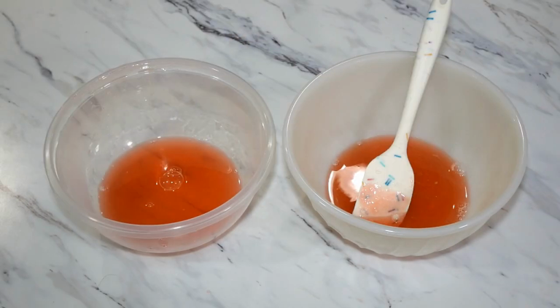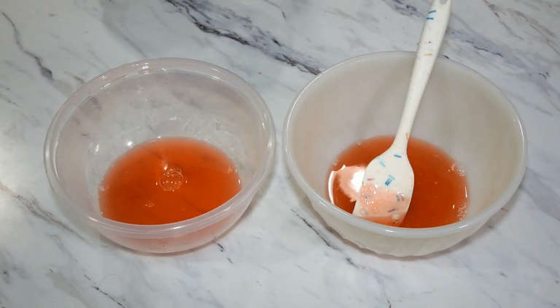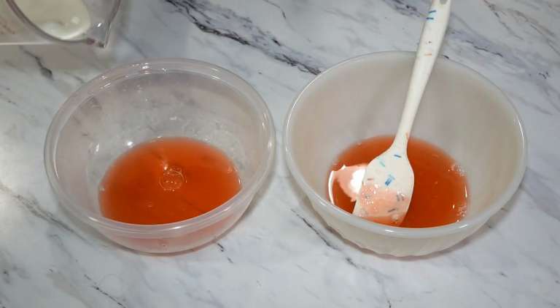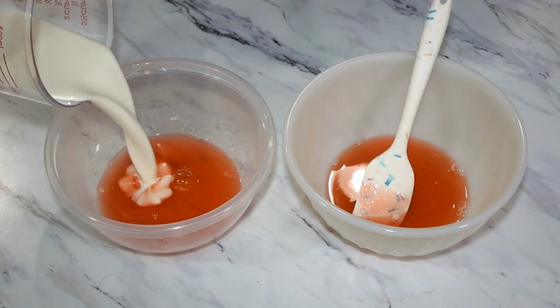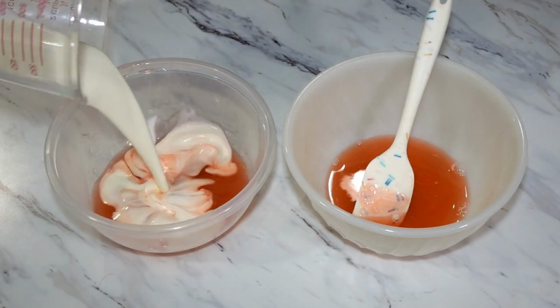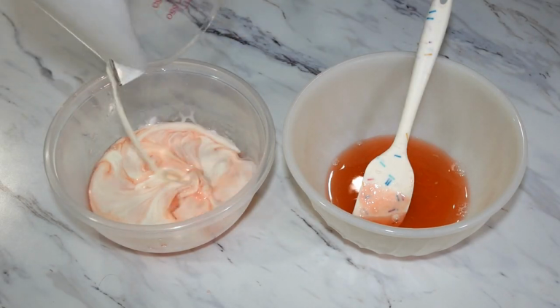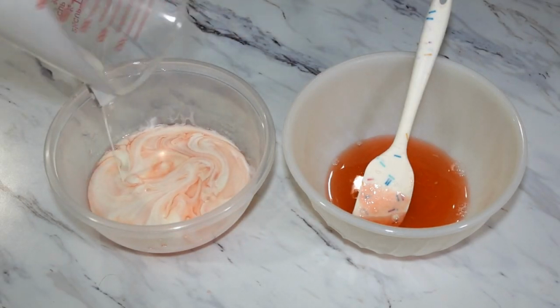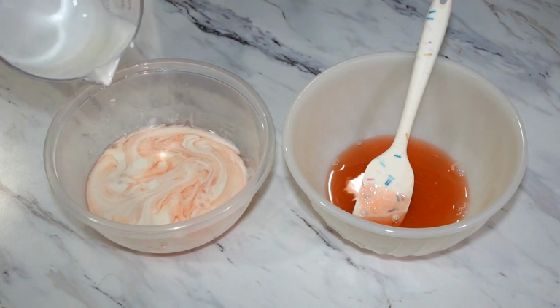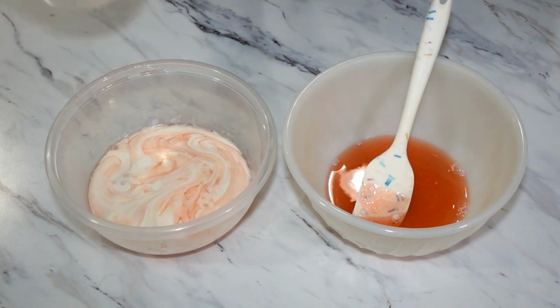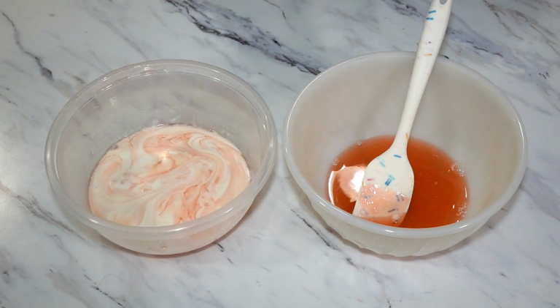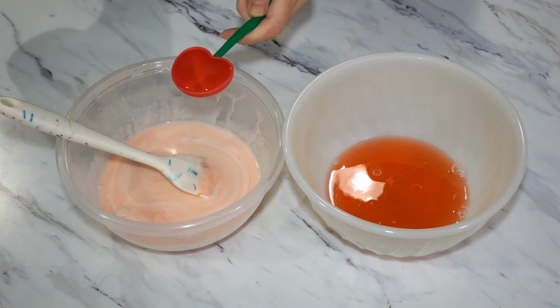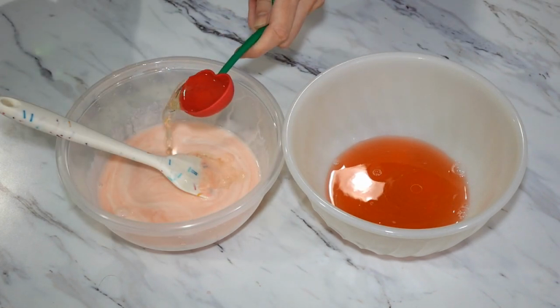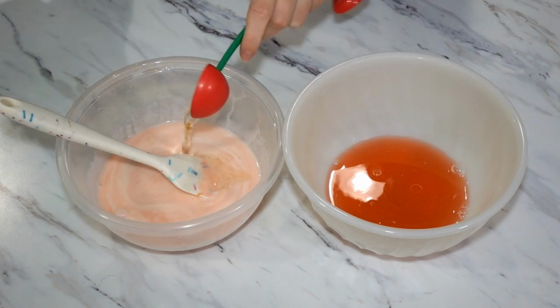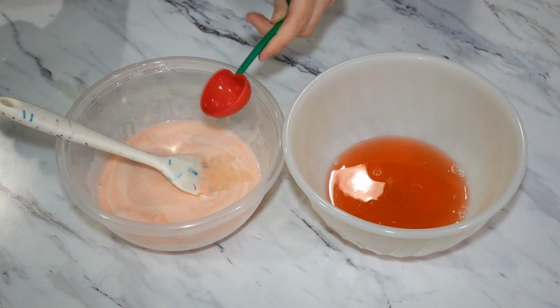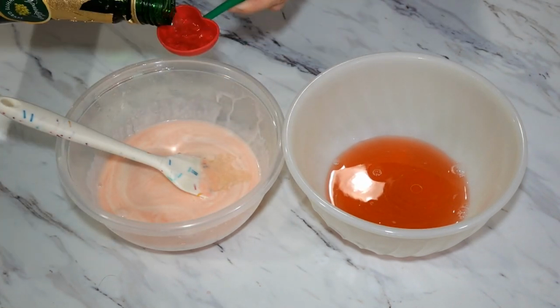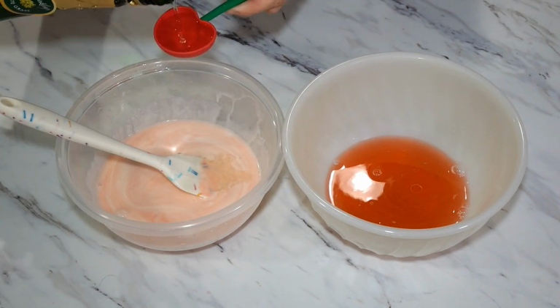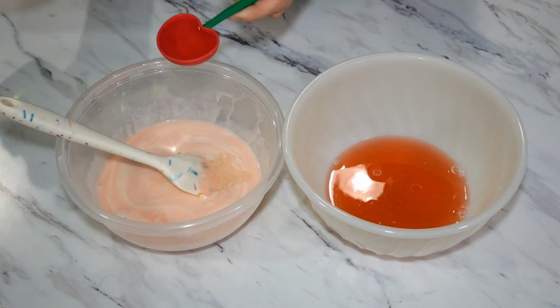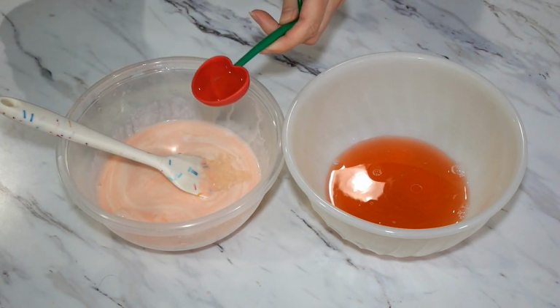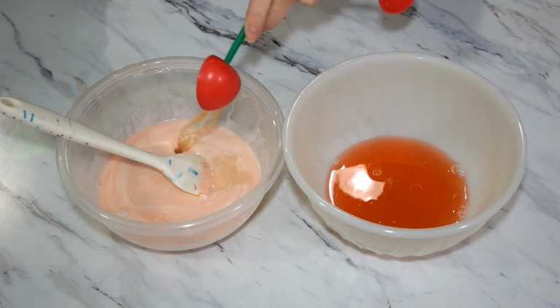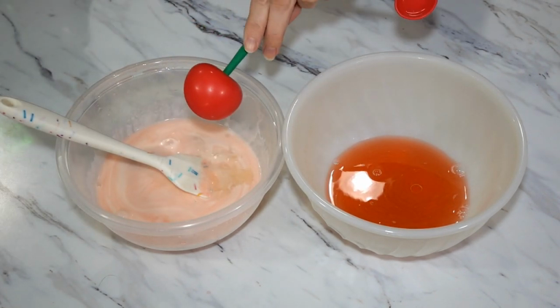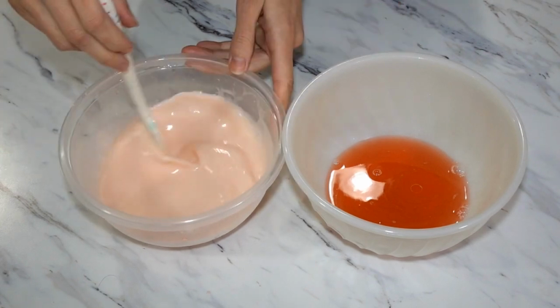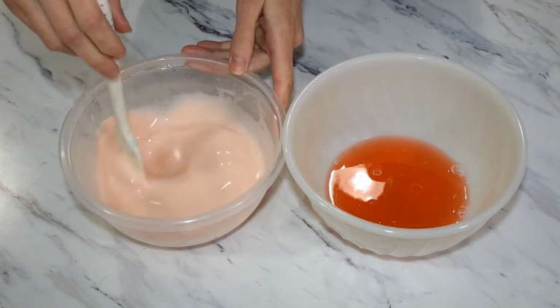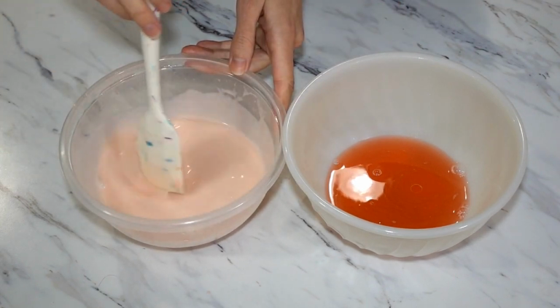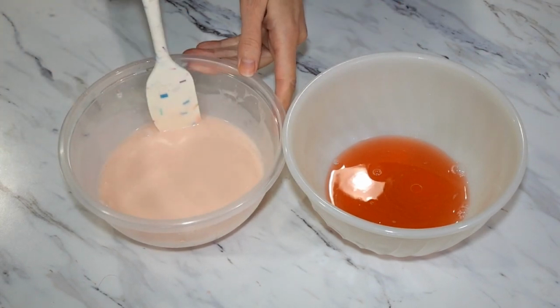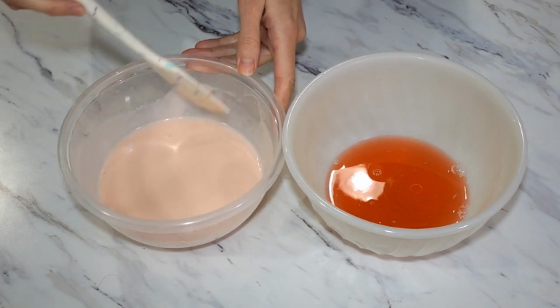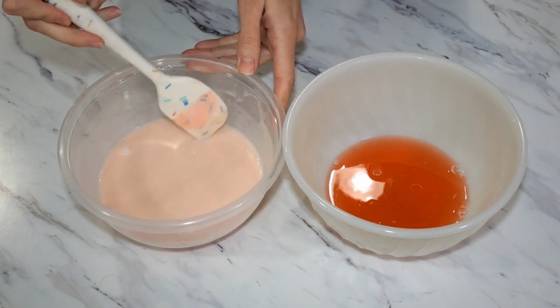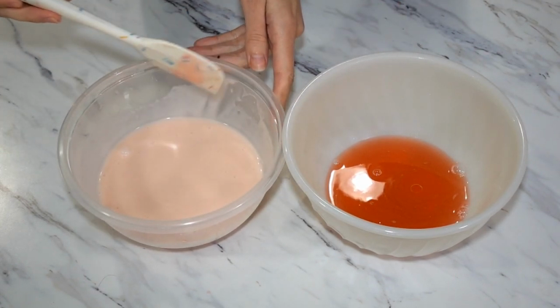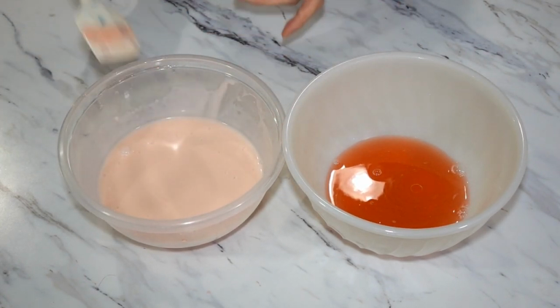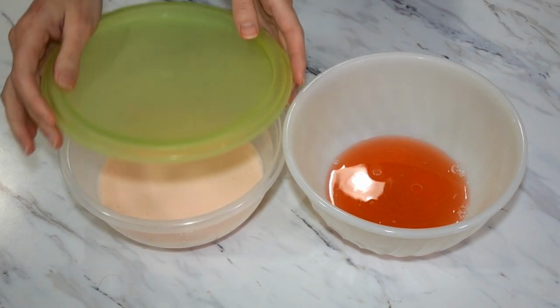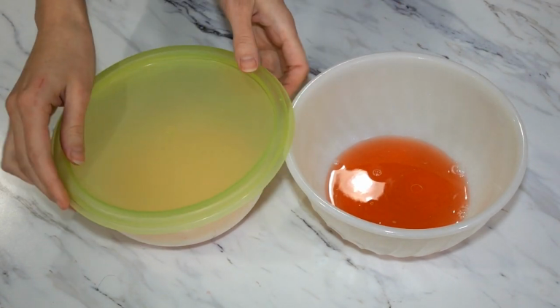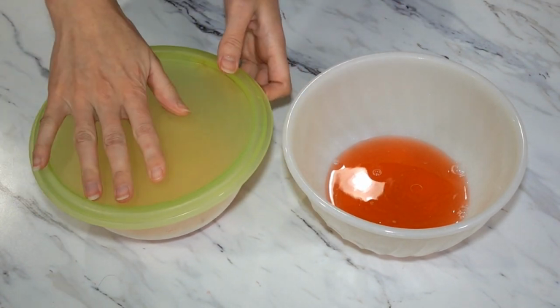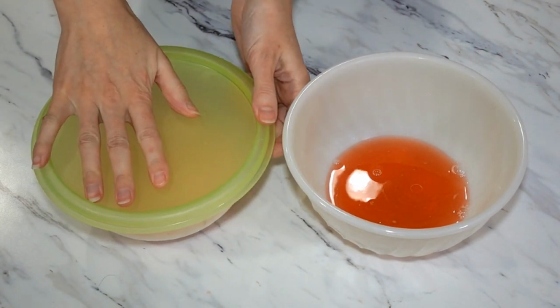In the first bowl, we are going to add a half cup of heavy cream and two tablespoons of sparkling white grape juice. Stir it together, then cover it and we are going to refrigerate this while we work on bowl number two.